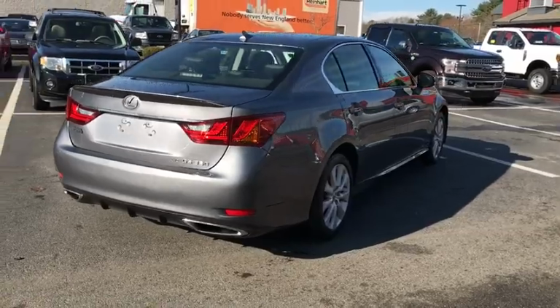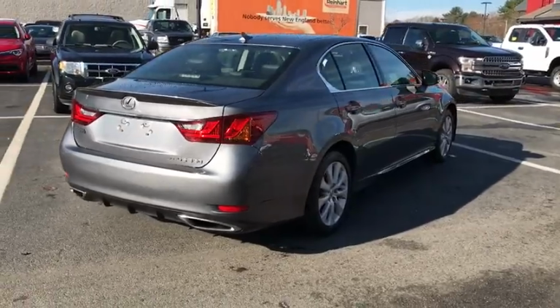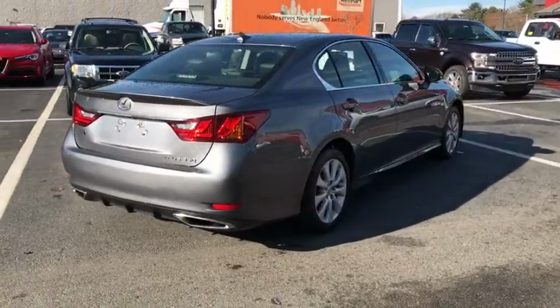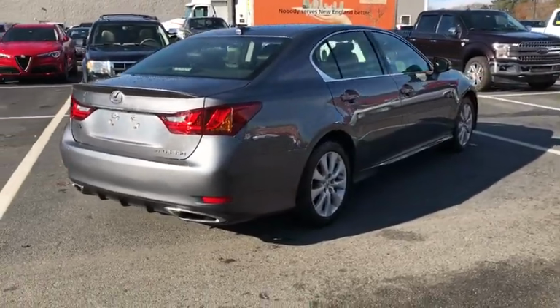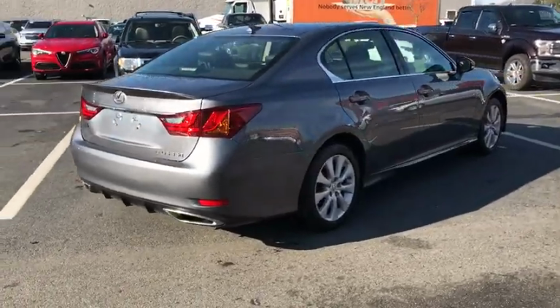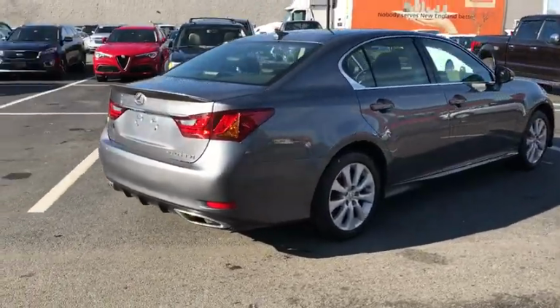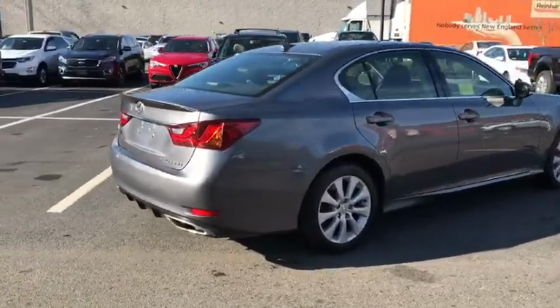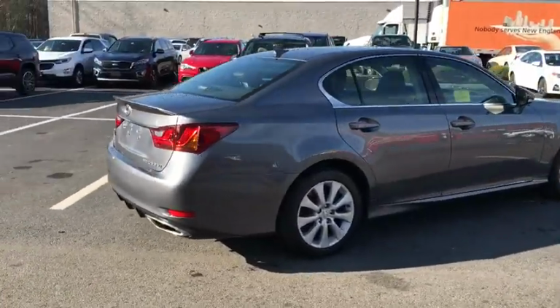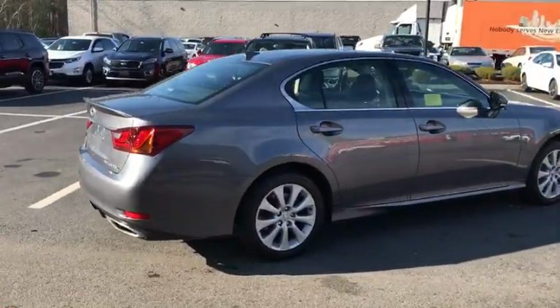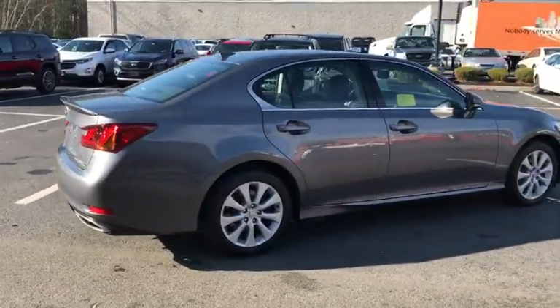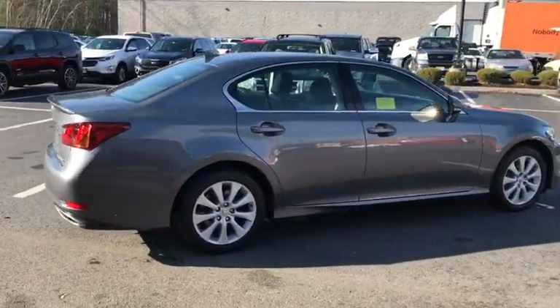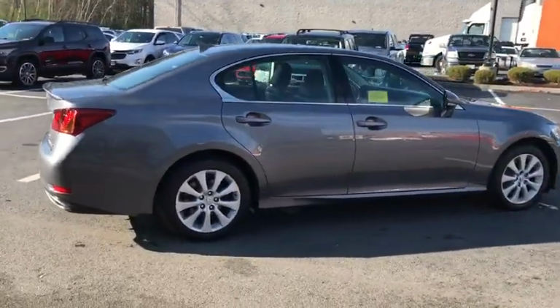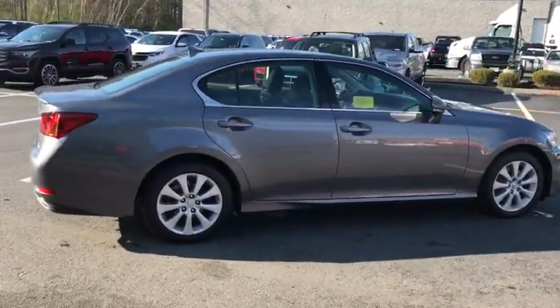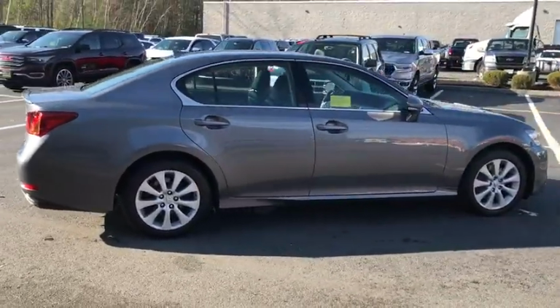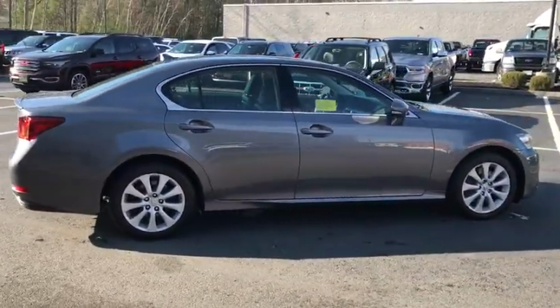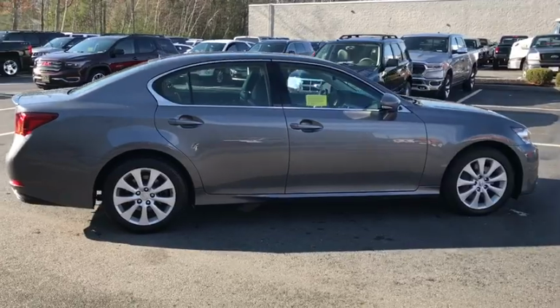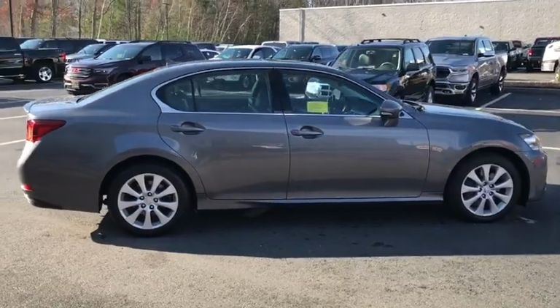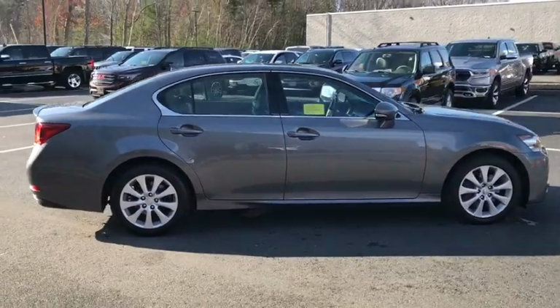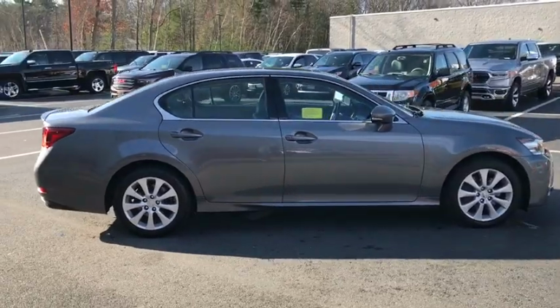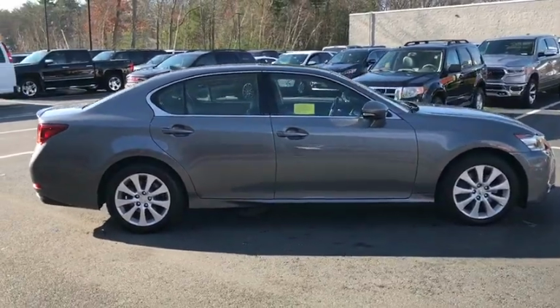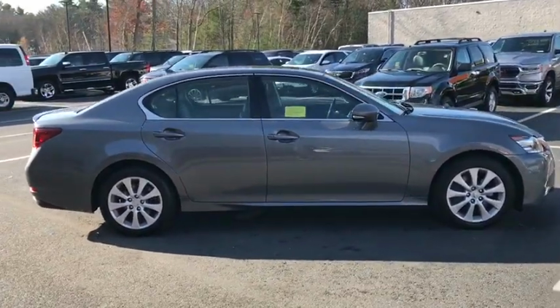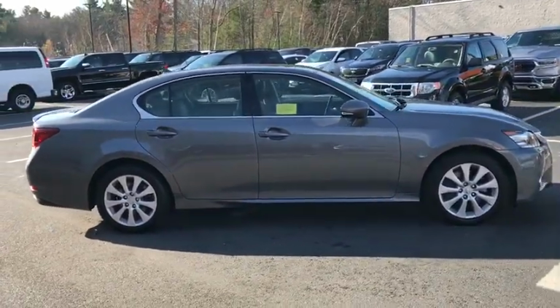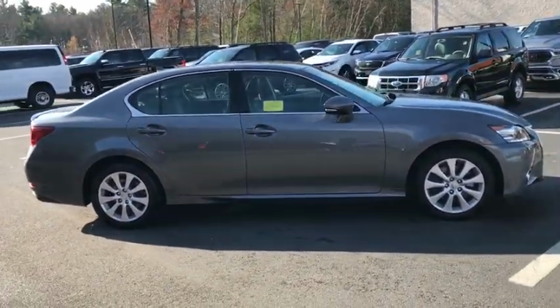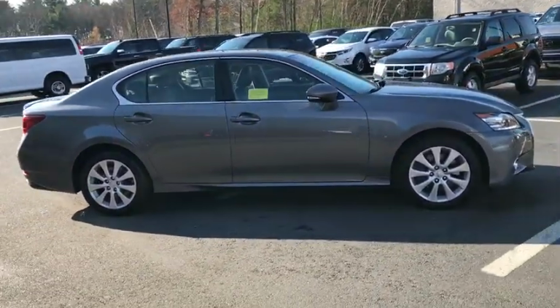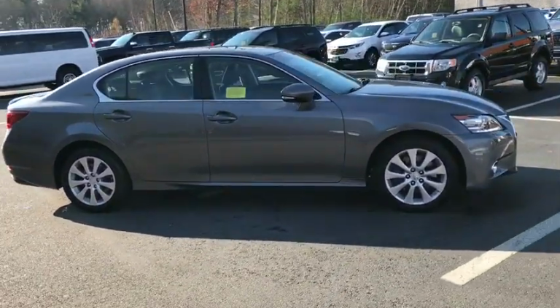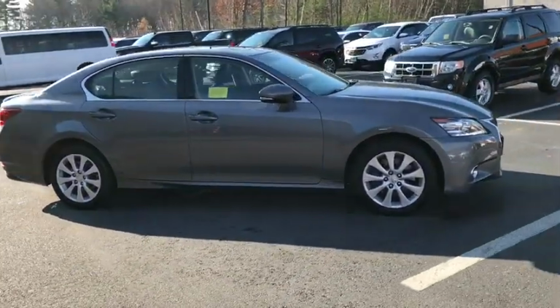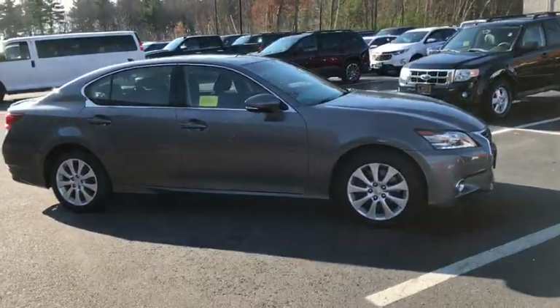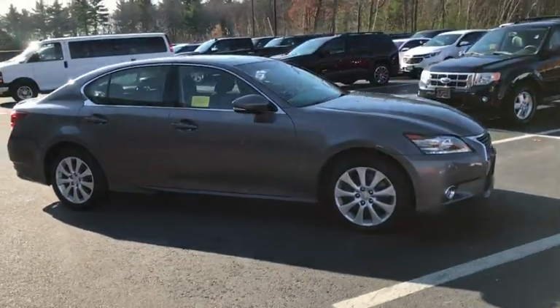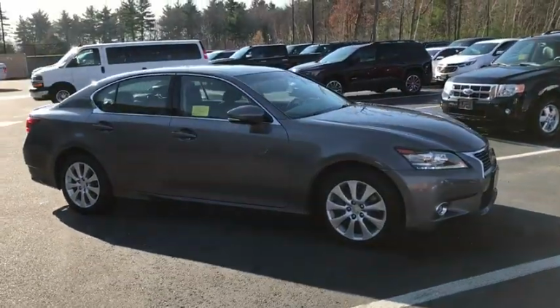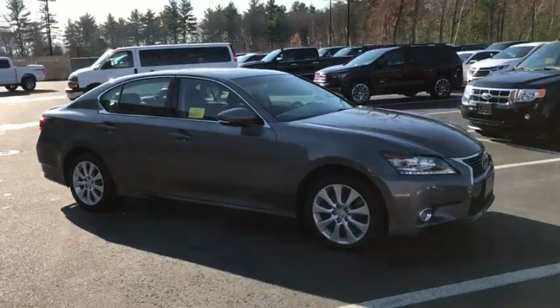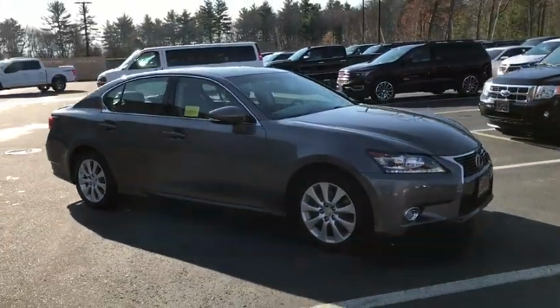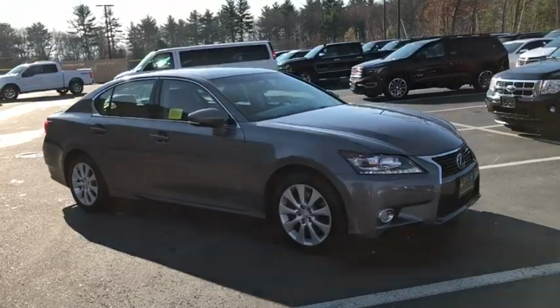Power passenger seat, traction control, dual airbags, leather-wrapped steering wheel, alloy wheels, power steering, aluminum wheels, cruise control, four-wheel disc brakes.